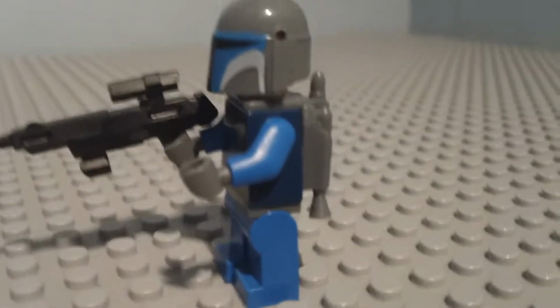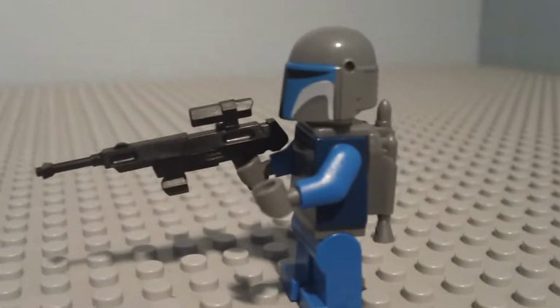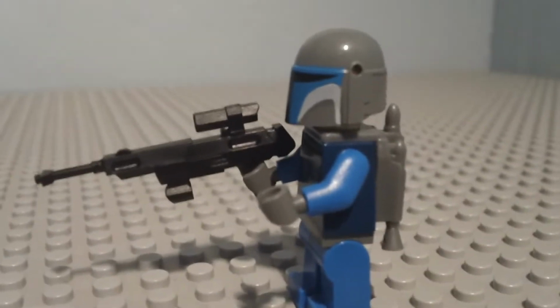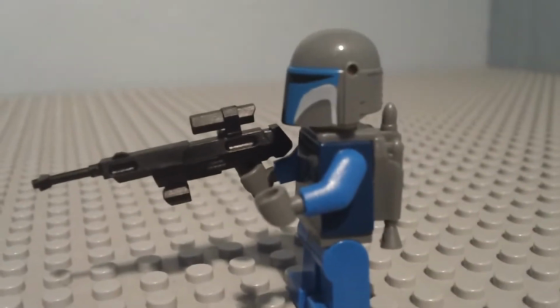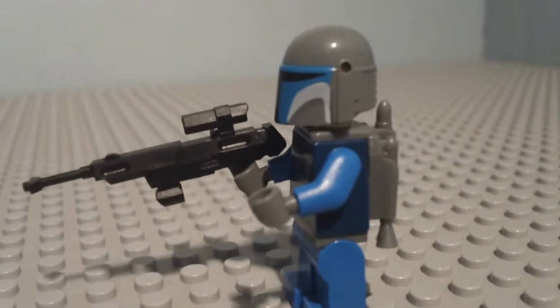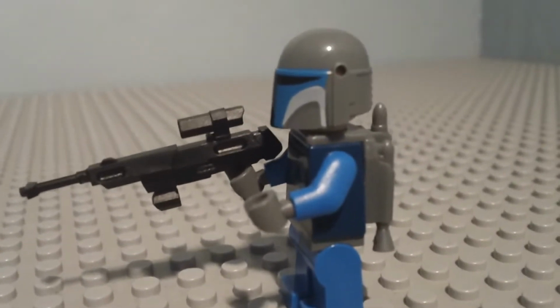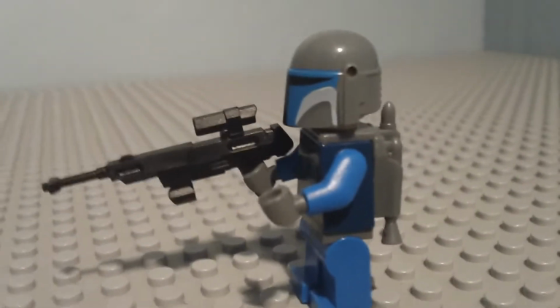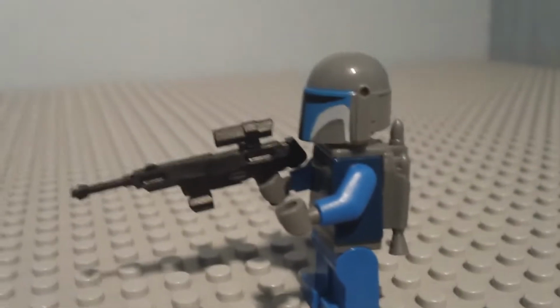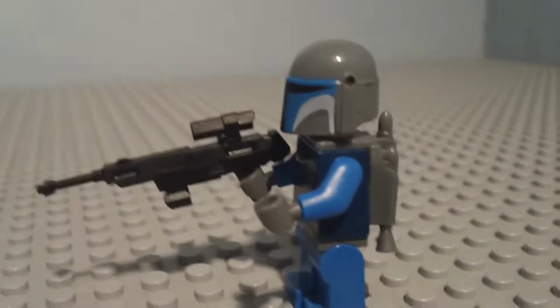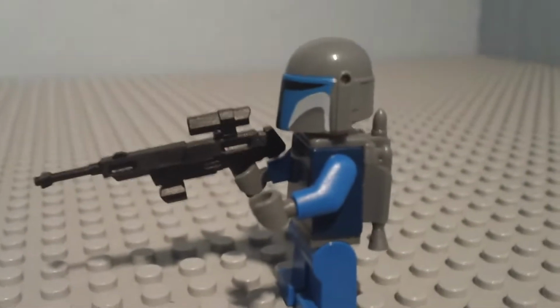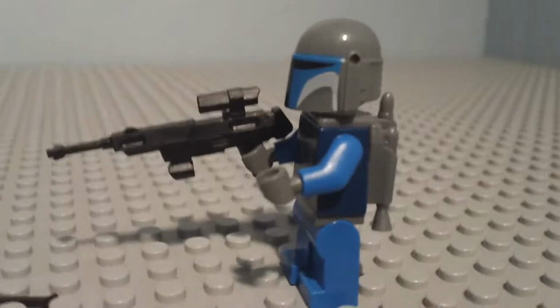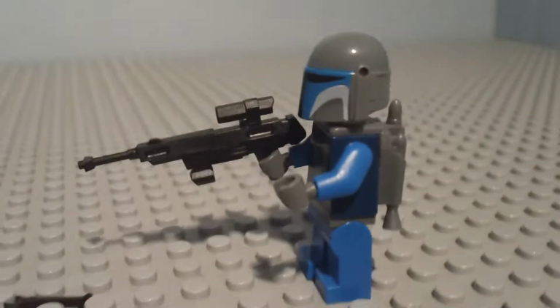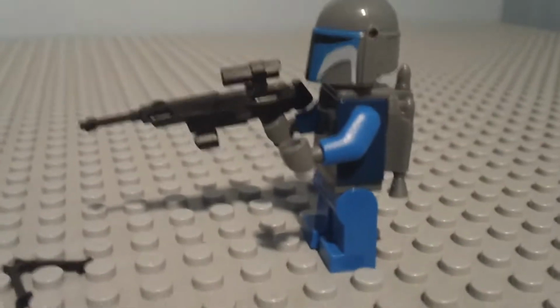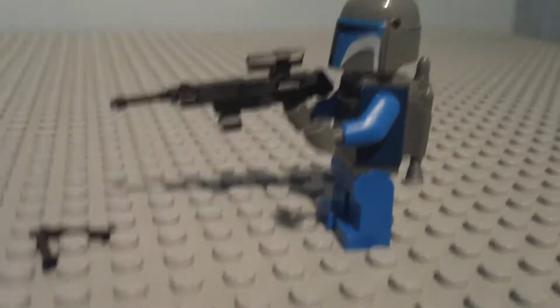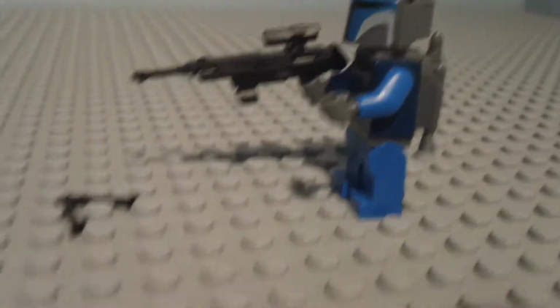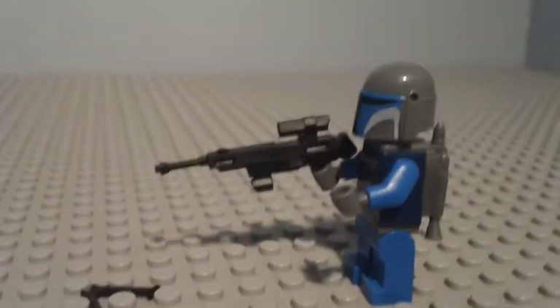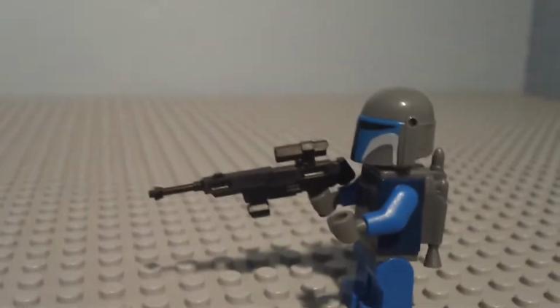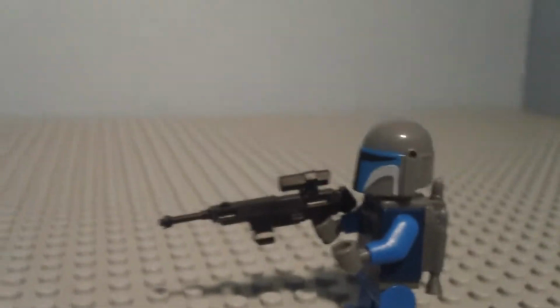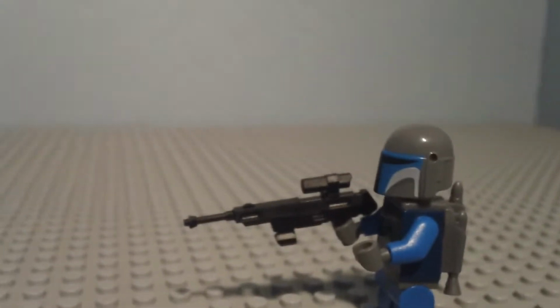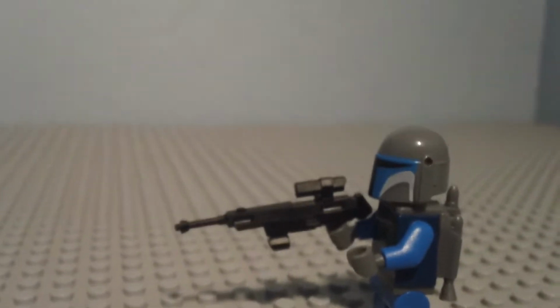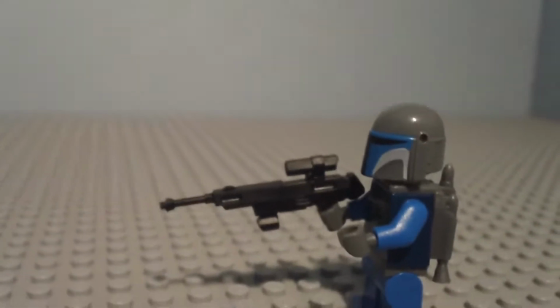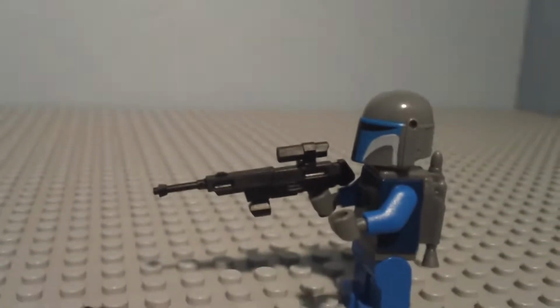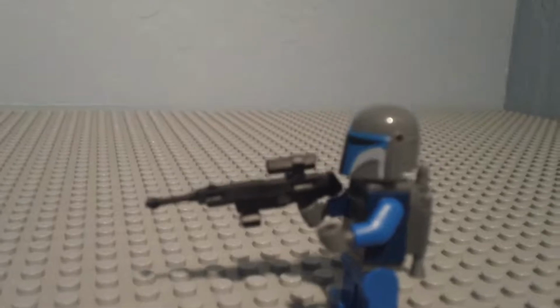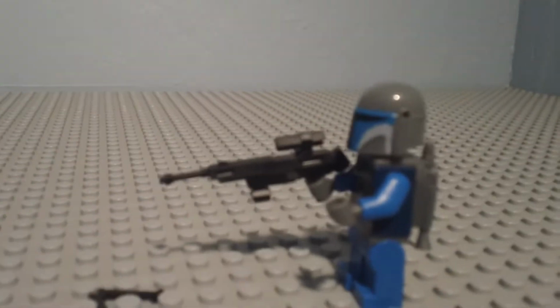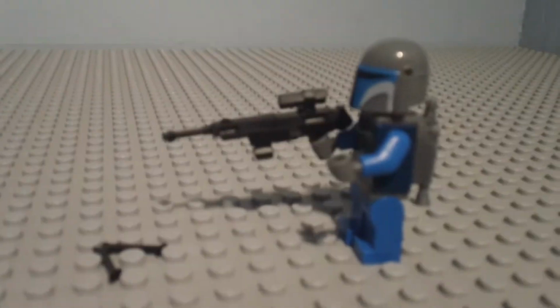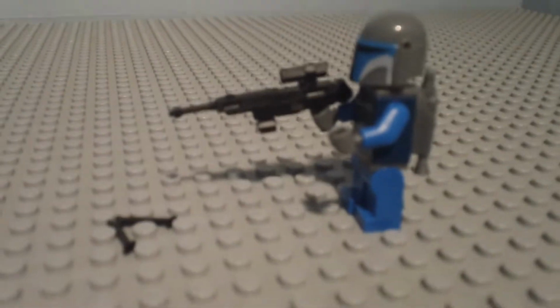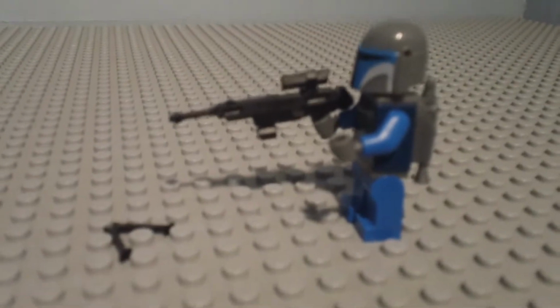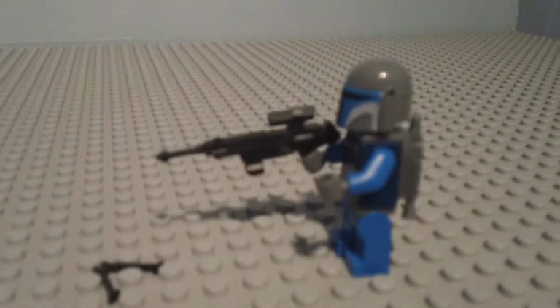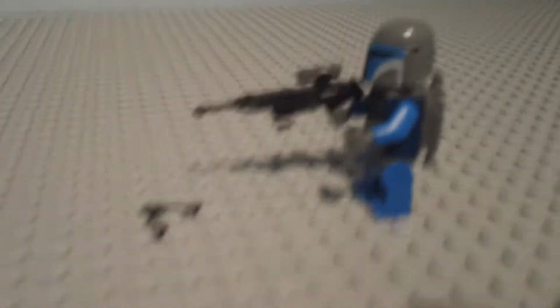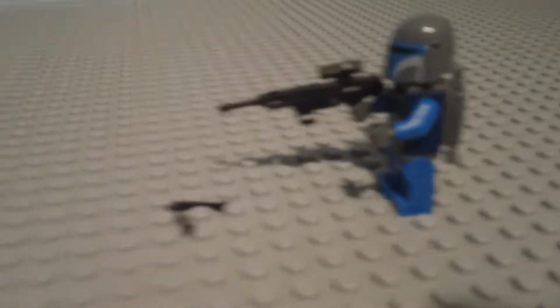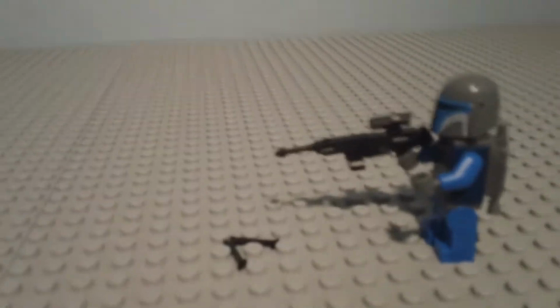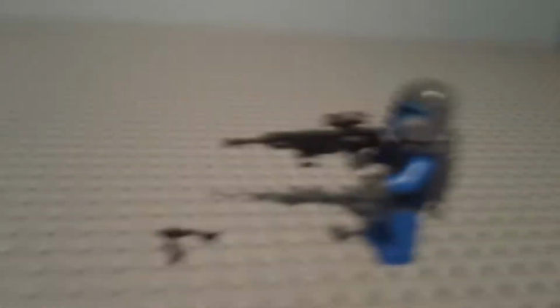All in all, I love these Little Arms Shop guns. Watch my other videos, comment and rate, and subscribe if you feel free to. Thank you and bye.